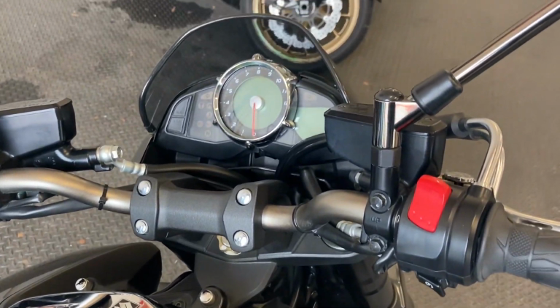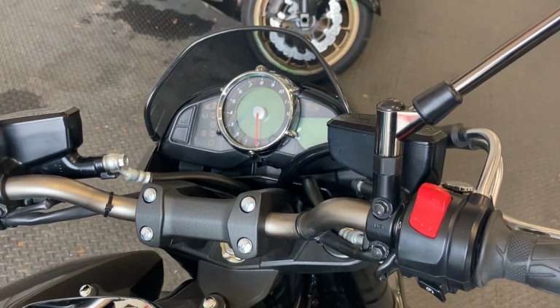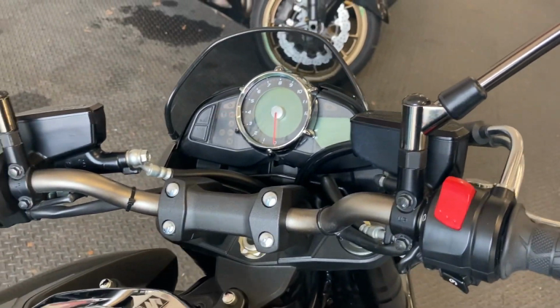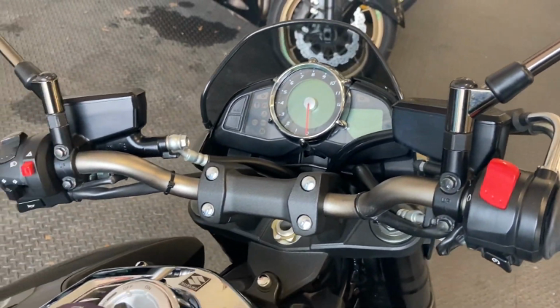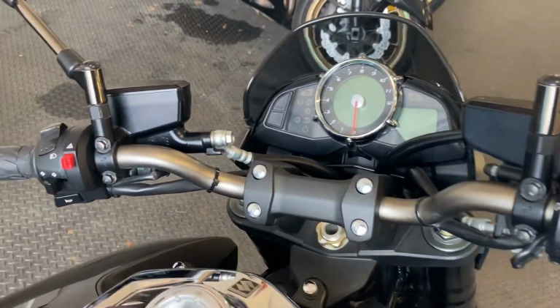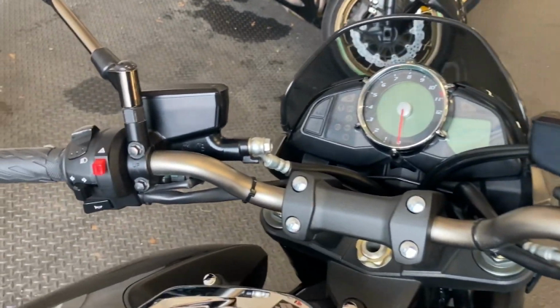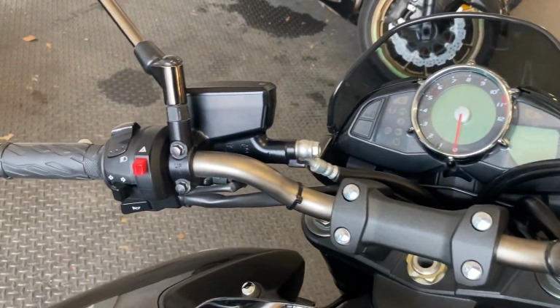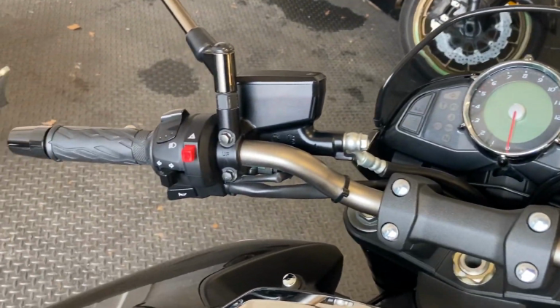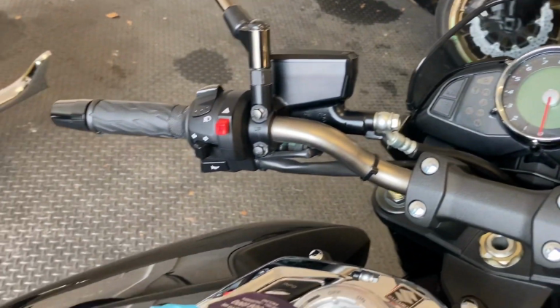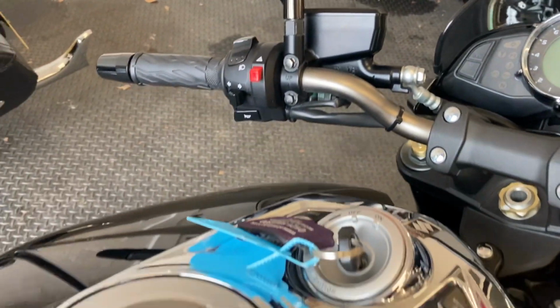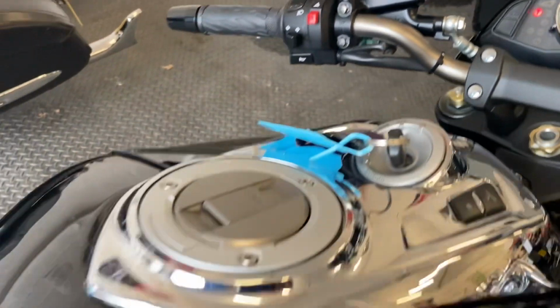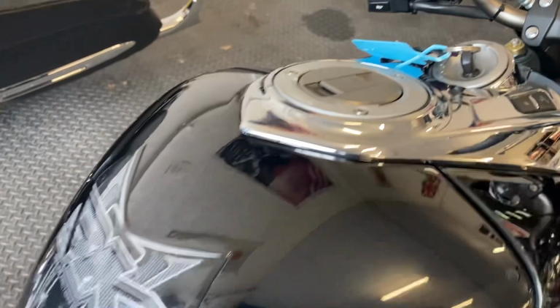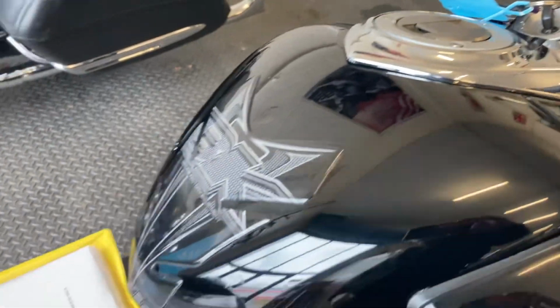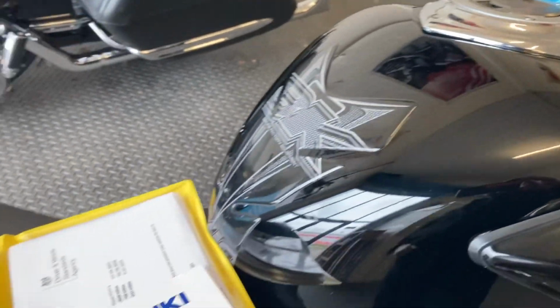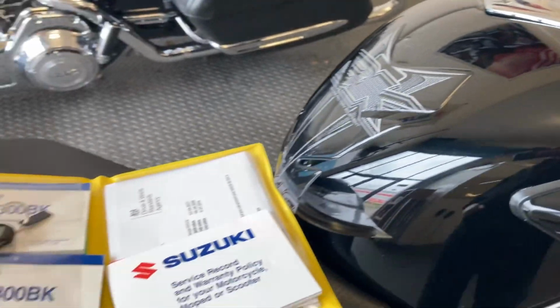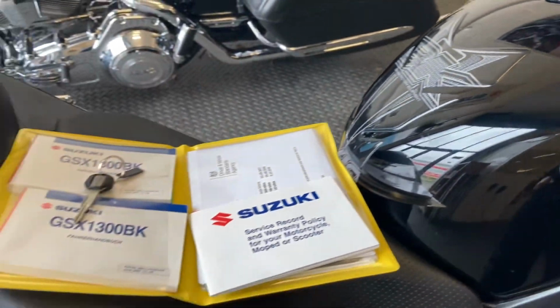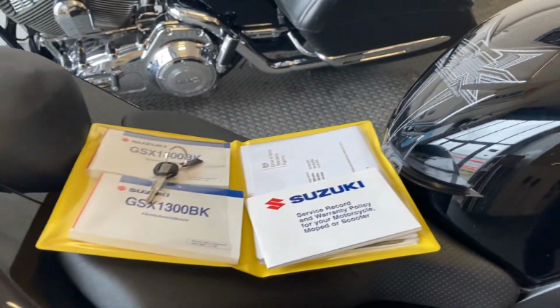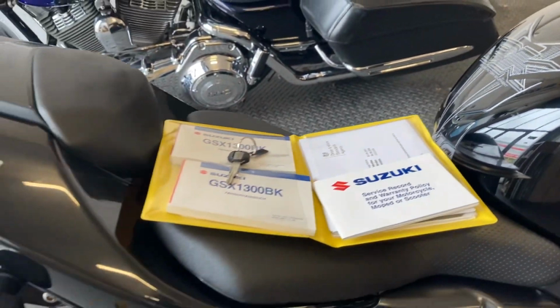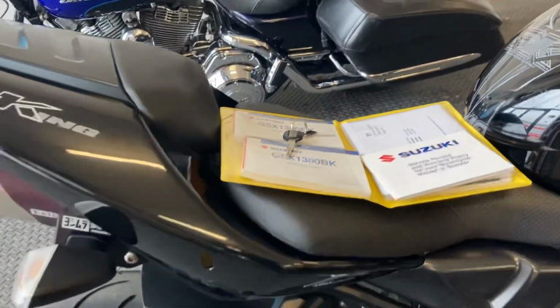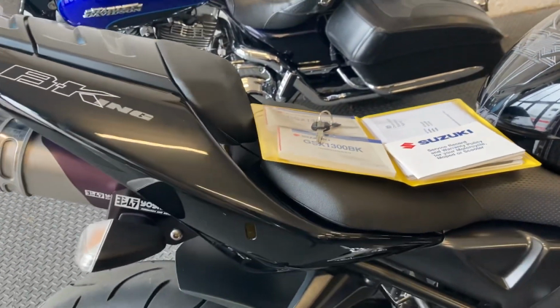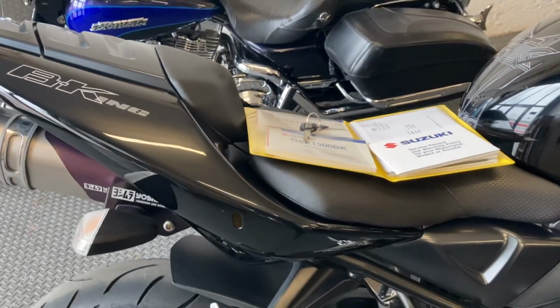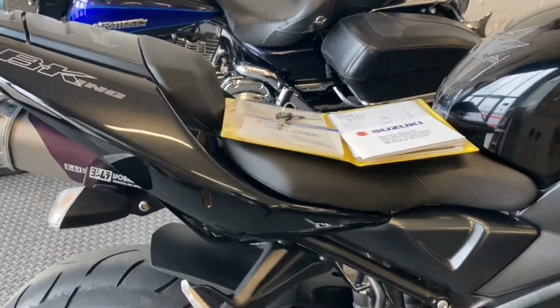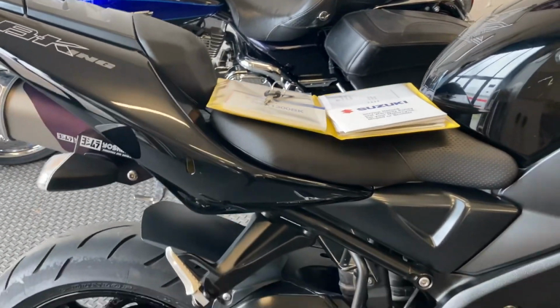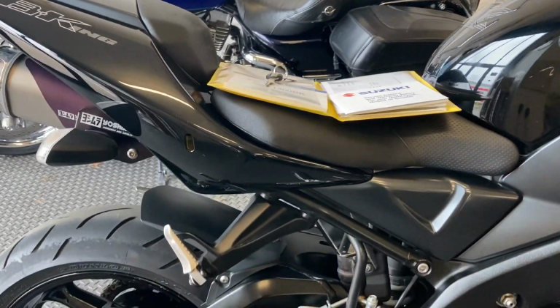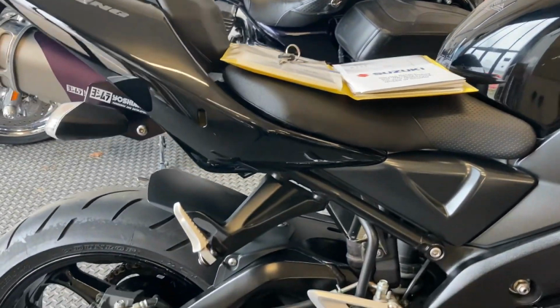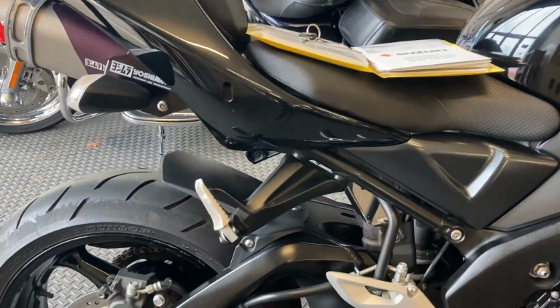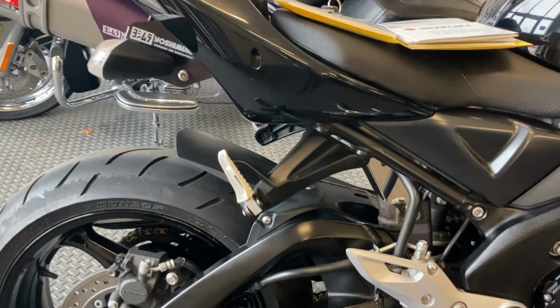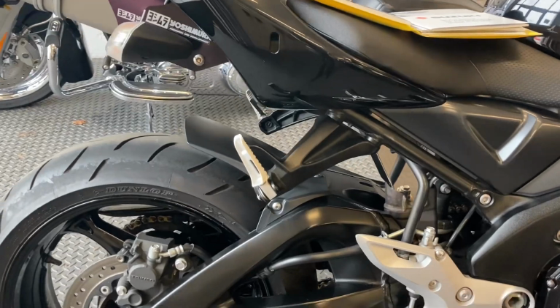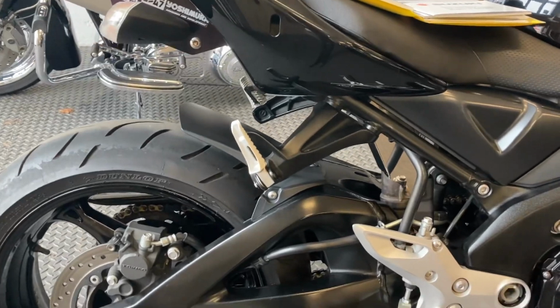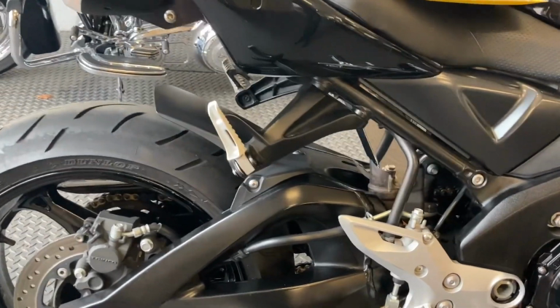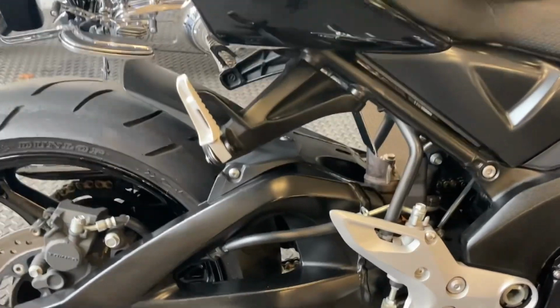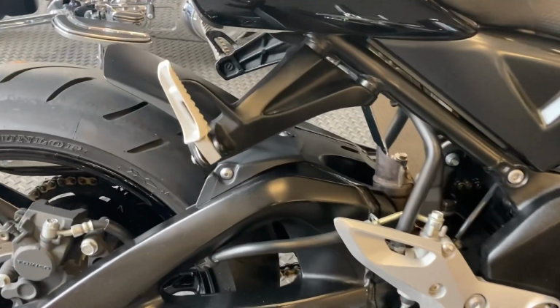Strange thing — when they first brought these out they weren't massively popular, and then they stopped production and everybody wanted one.